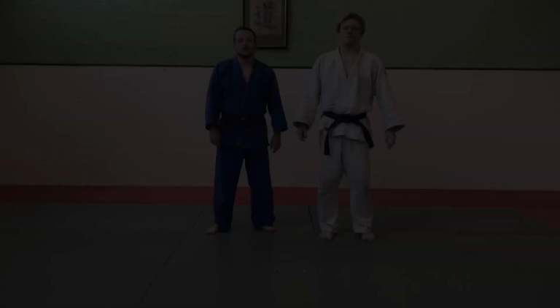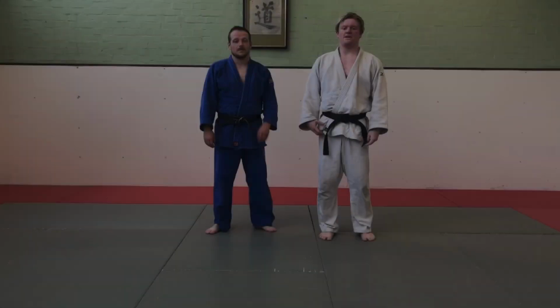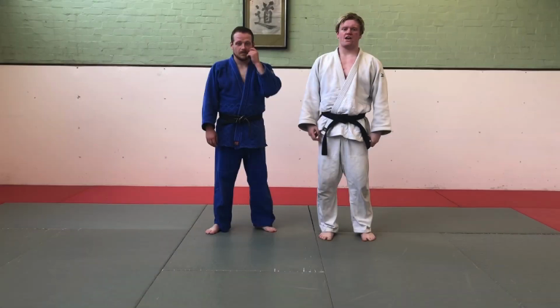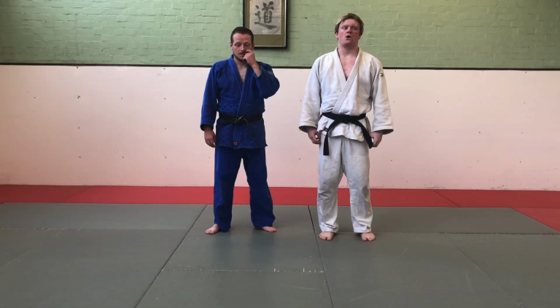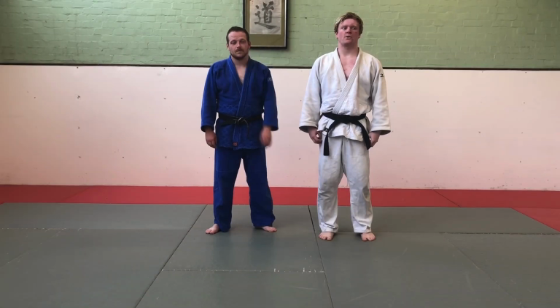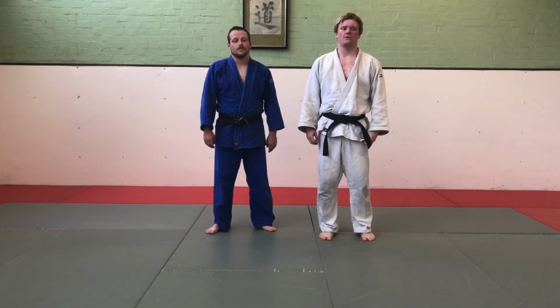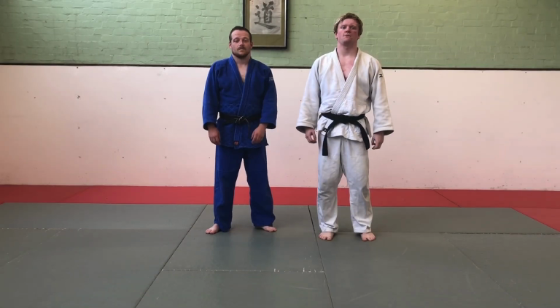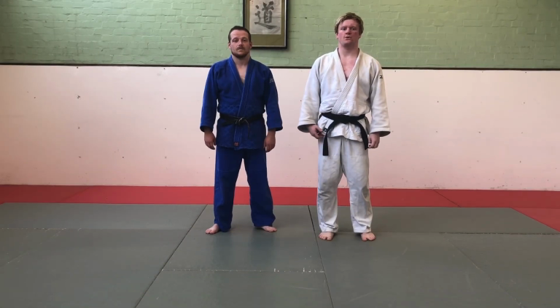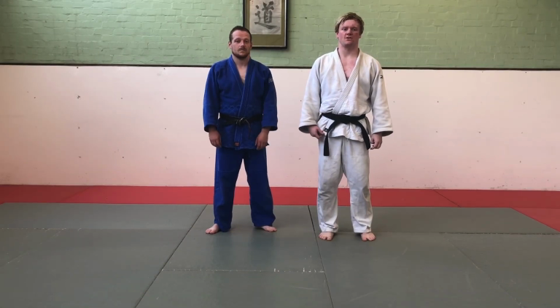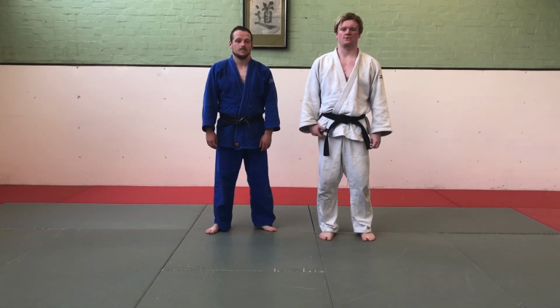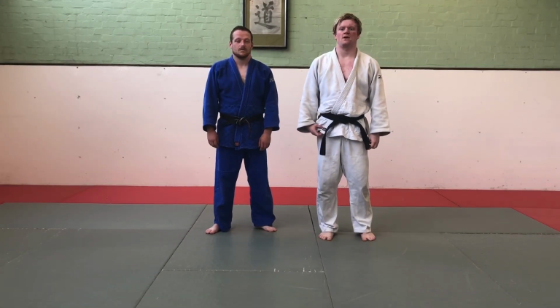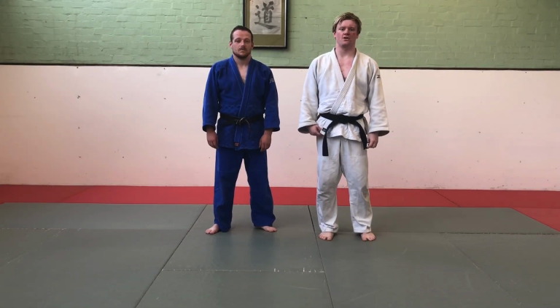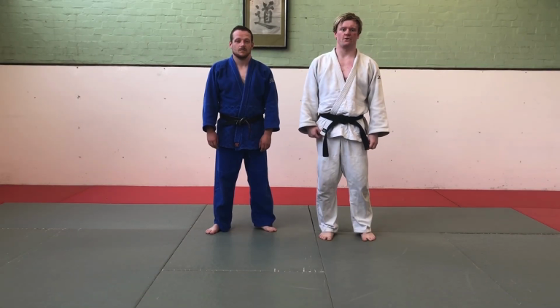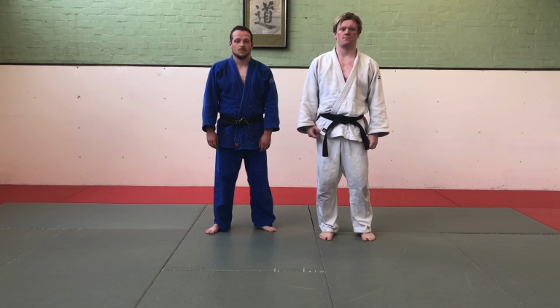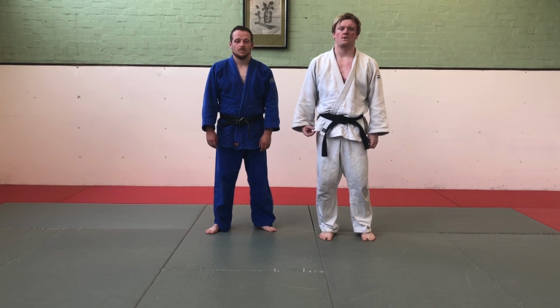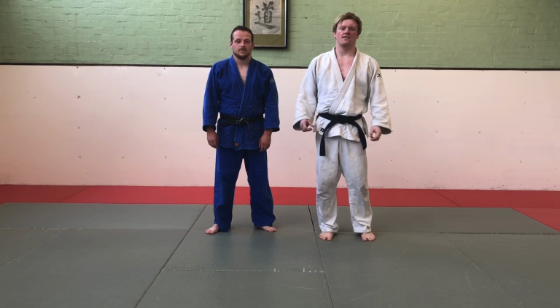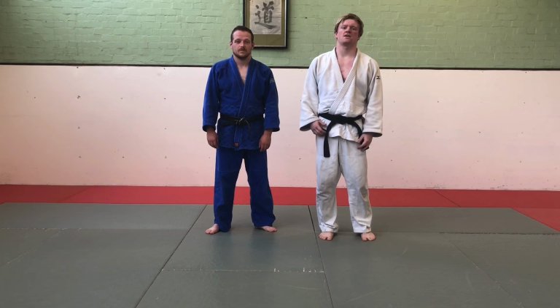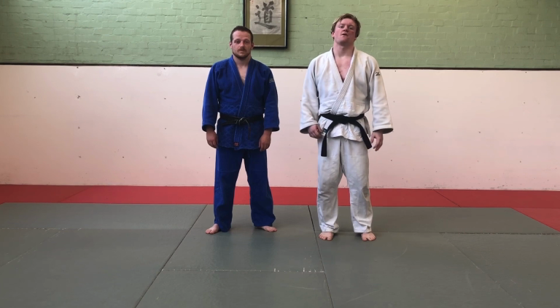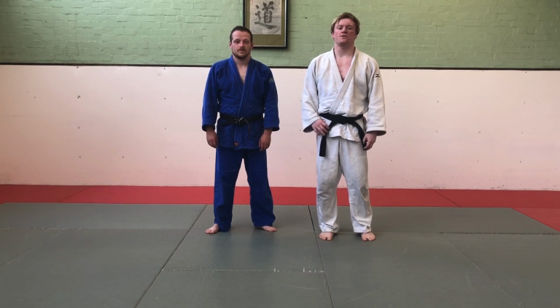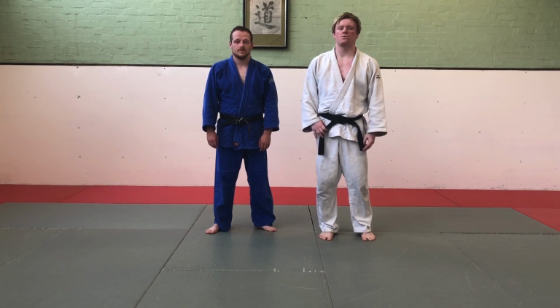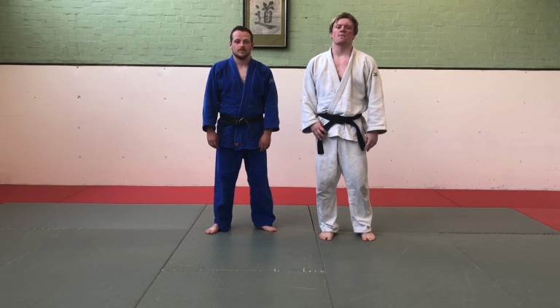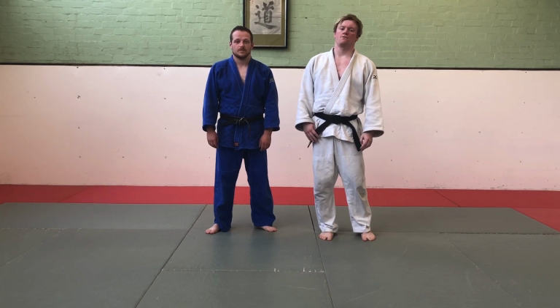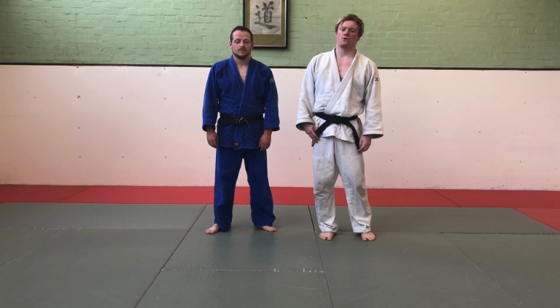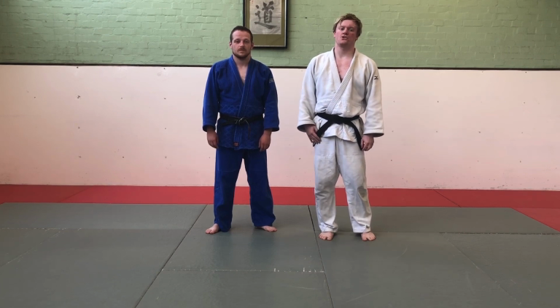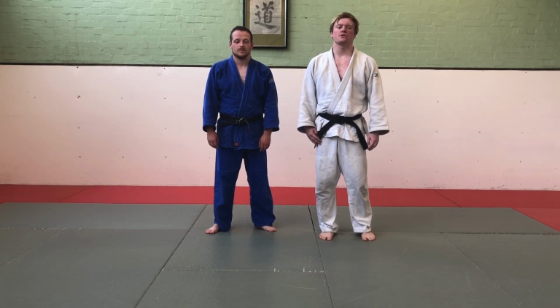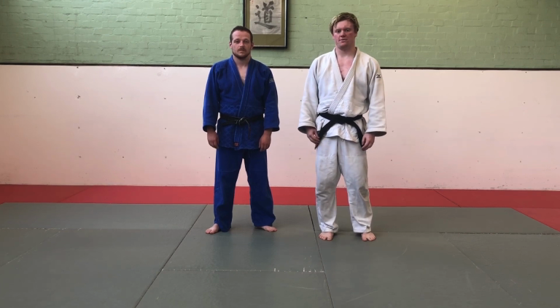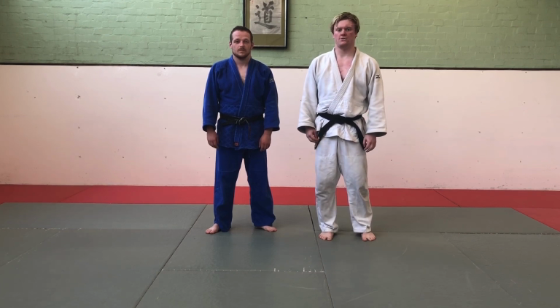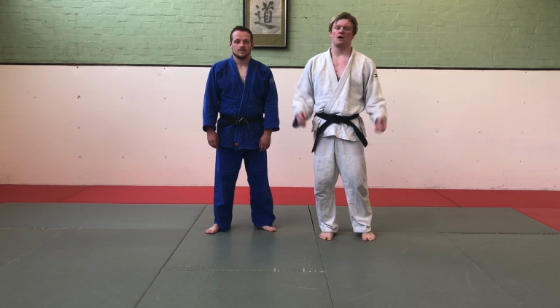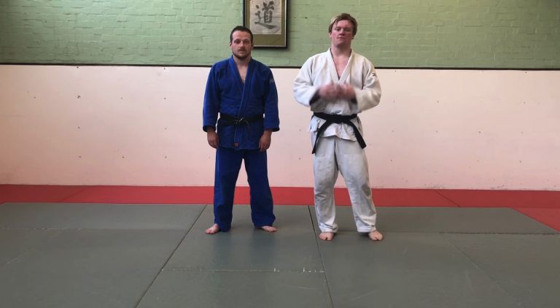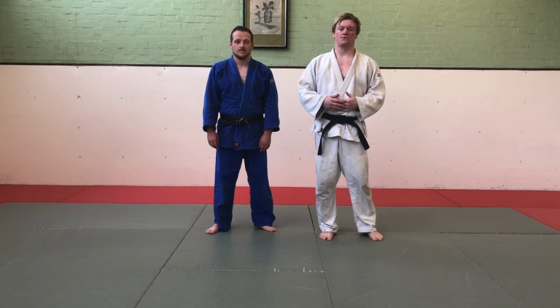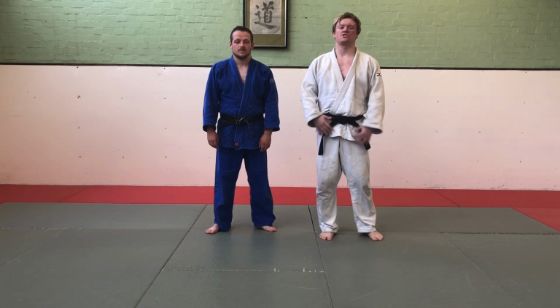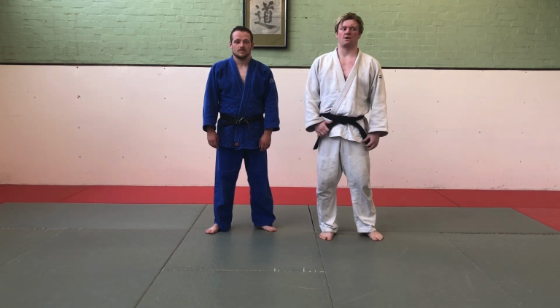This is the BJA Orange Belt 4th Kyu Syllabus — everything you need to know. In this, there are 8 throws, a few different combinations, a couple of counters, and a few different things you need to know on the ground.